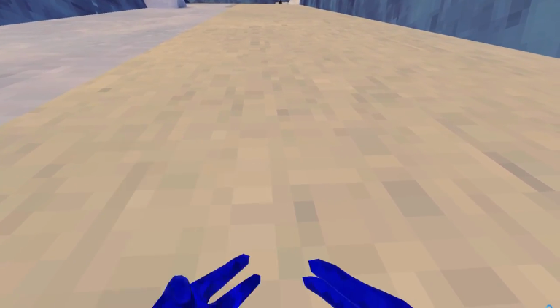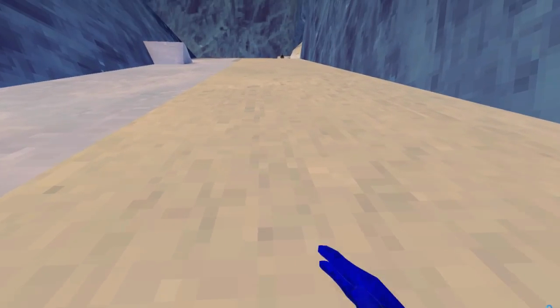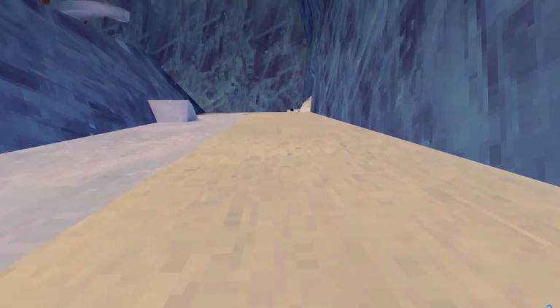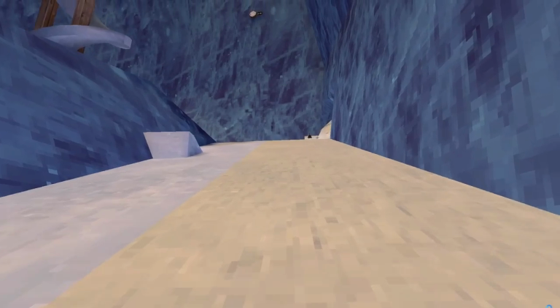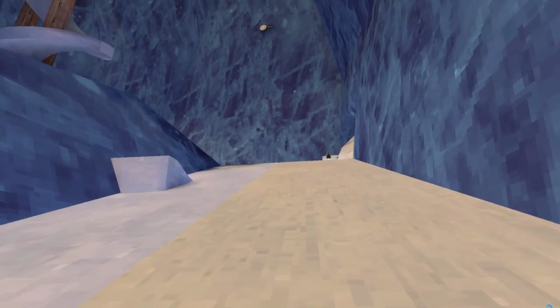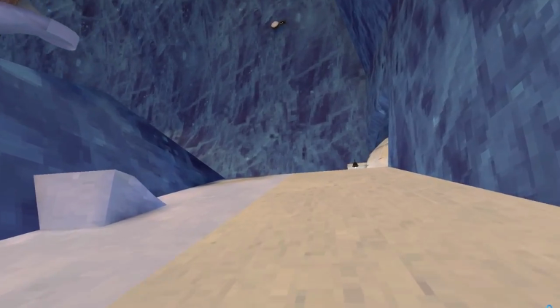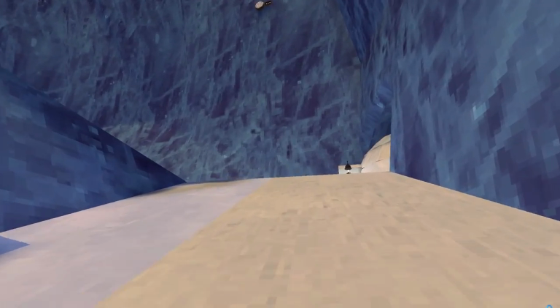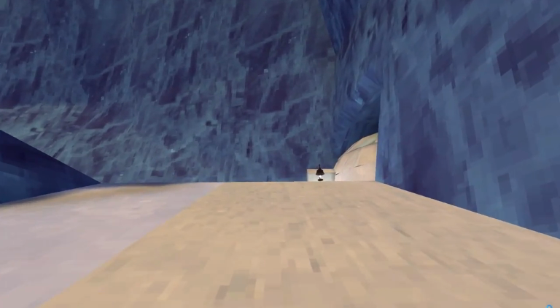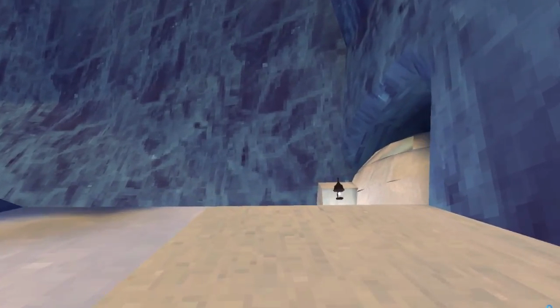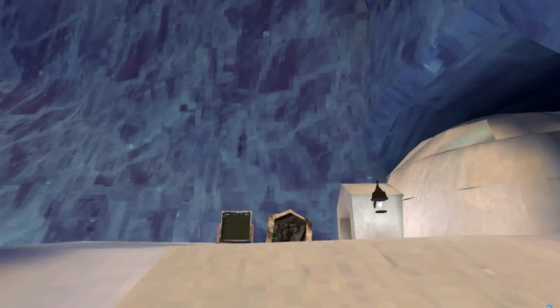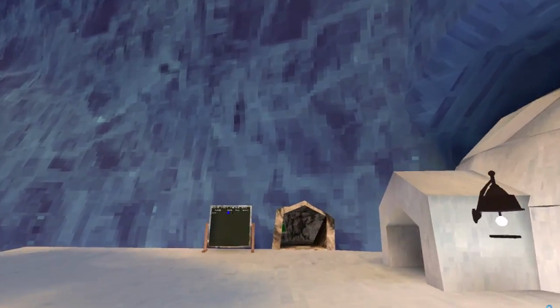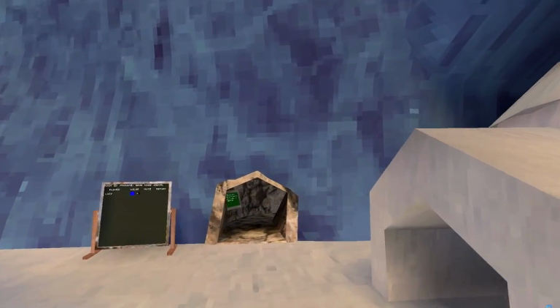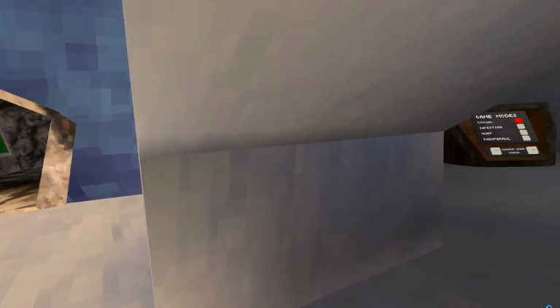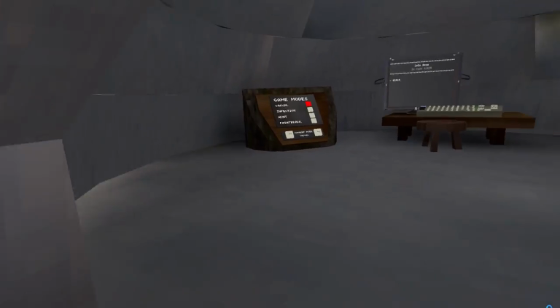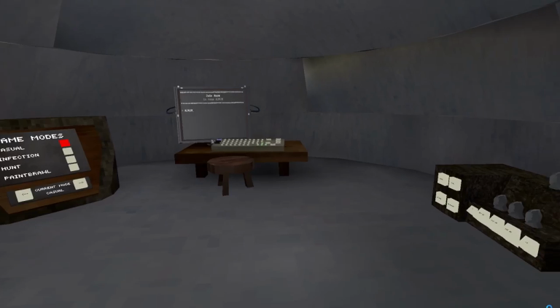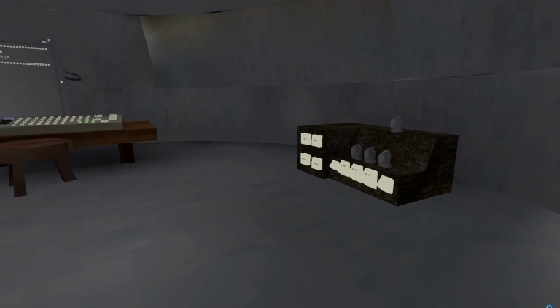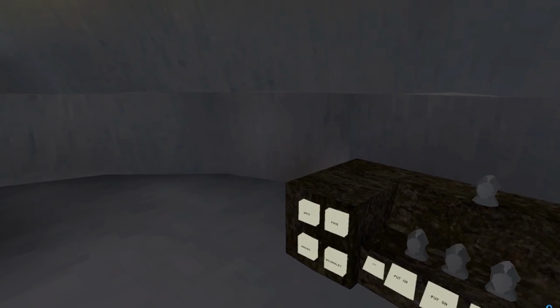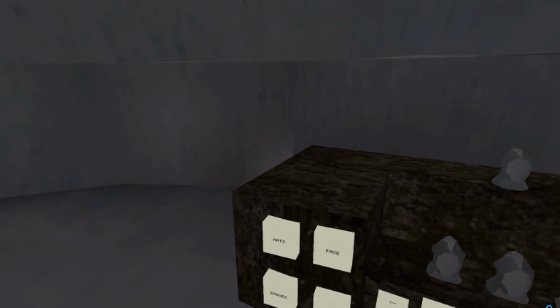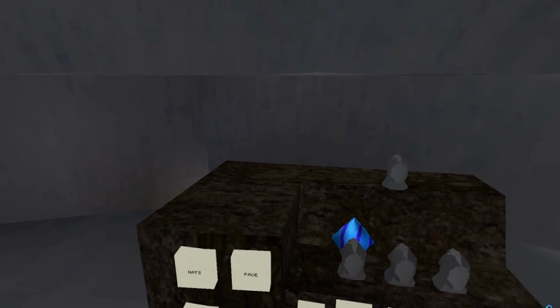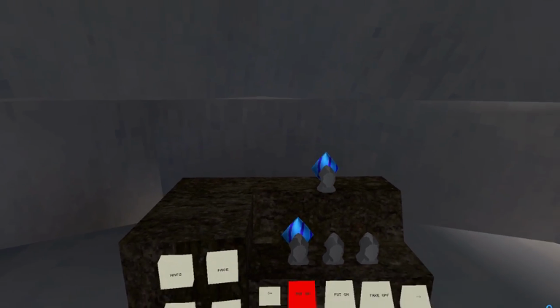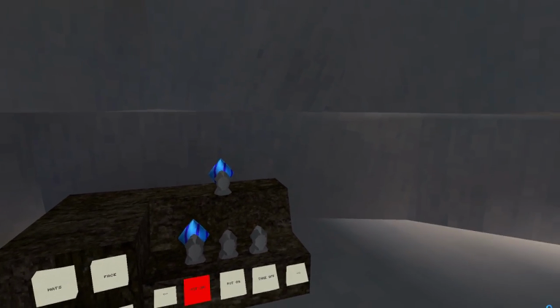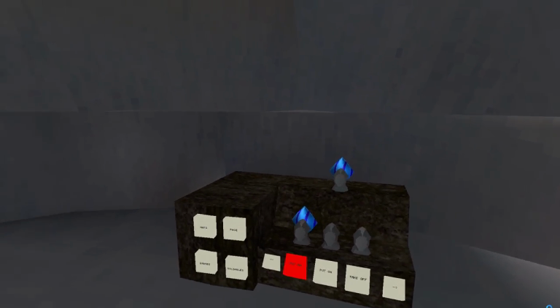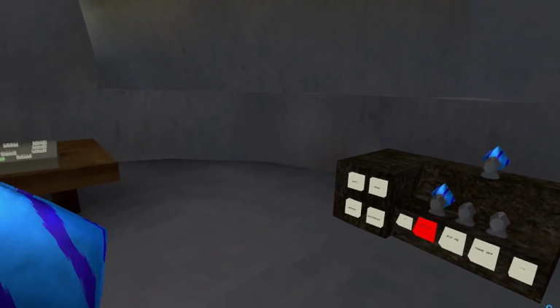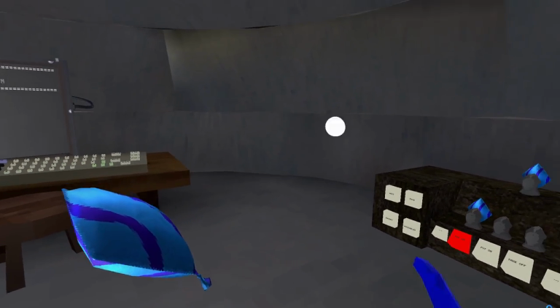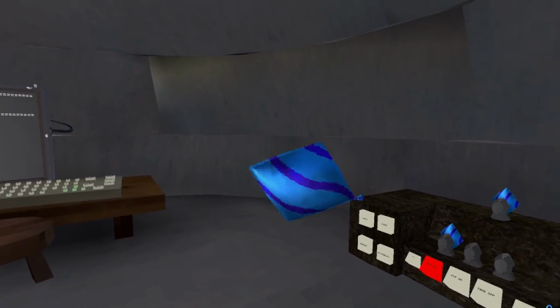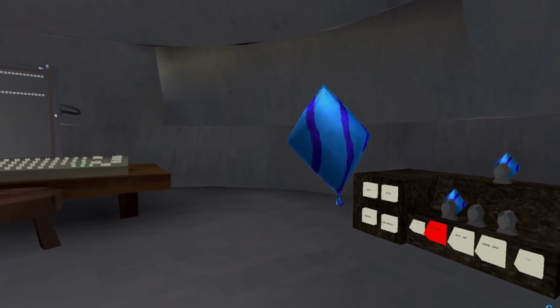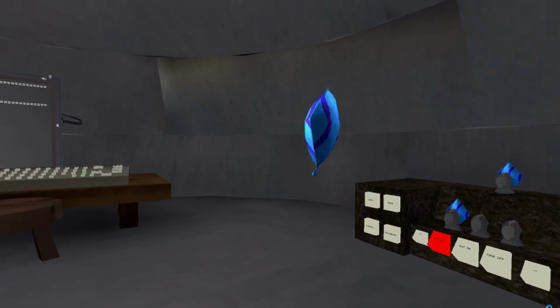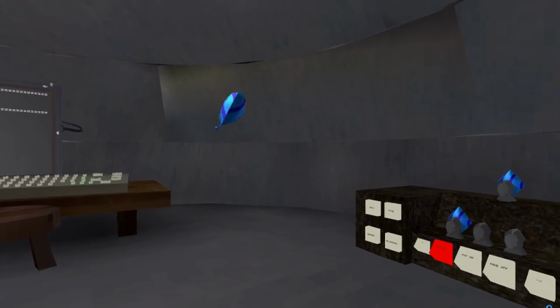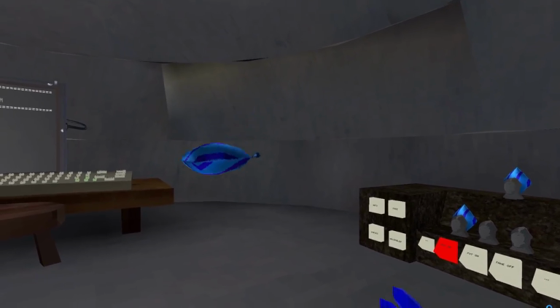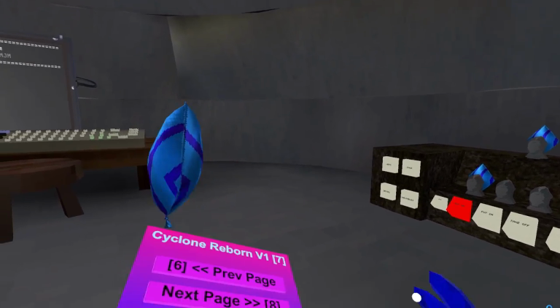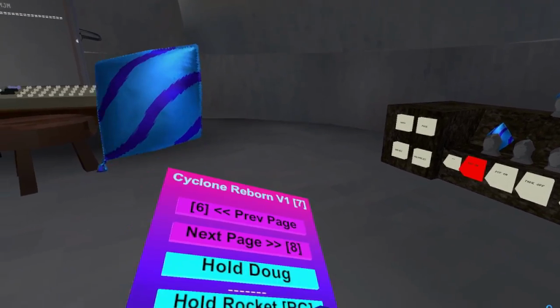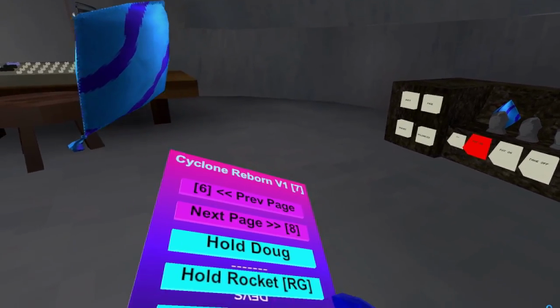Patrol Balloons — let me get my balloon out real fast. So it actually works — it controls everyone's balloons. It's server-sided, by the way.